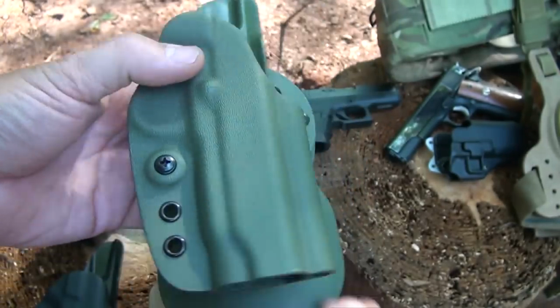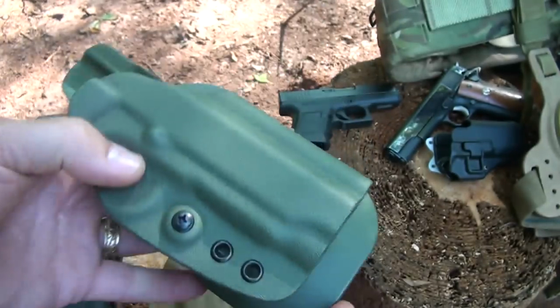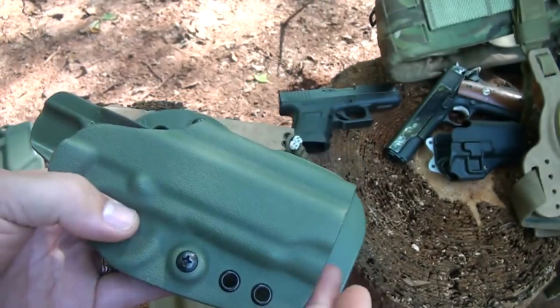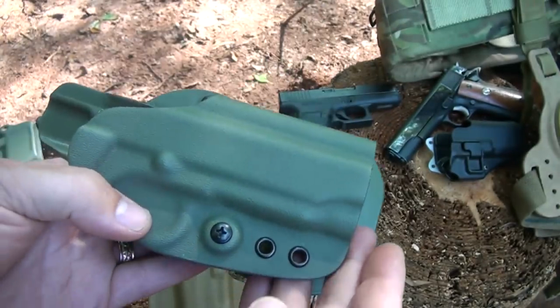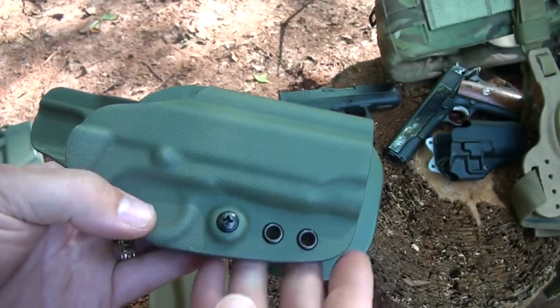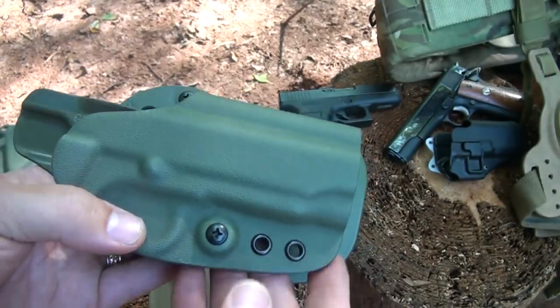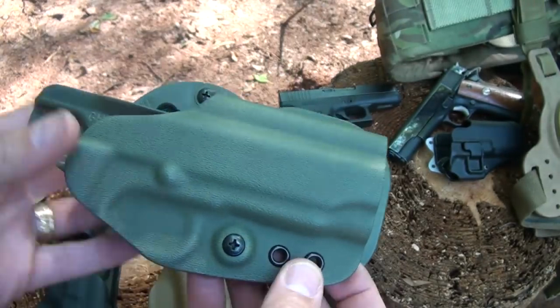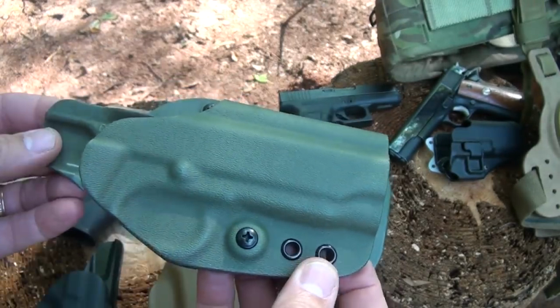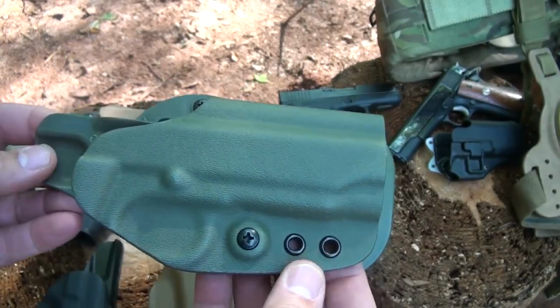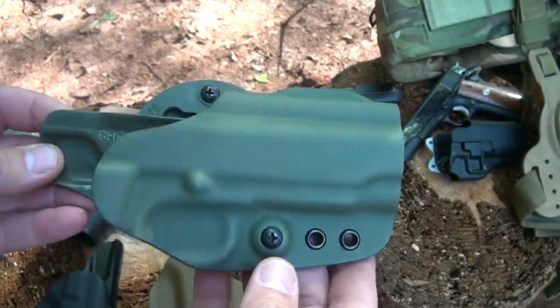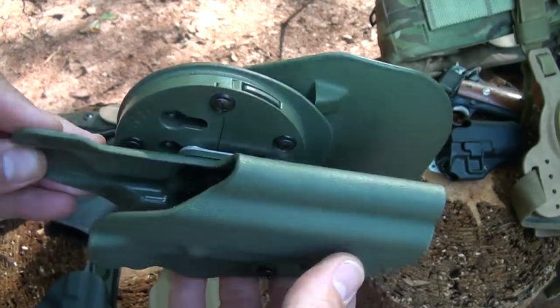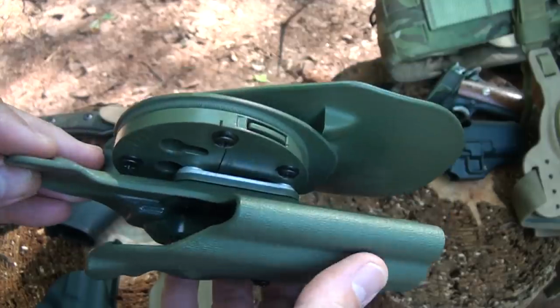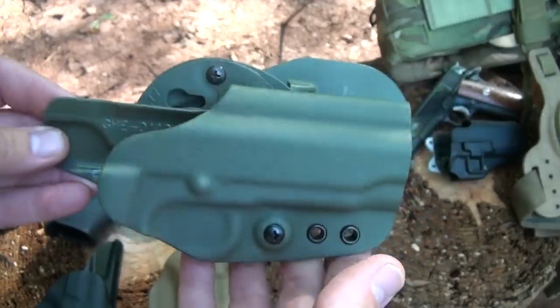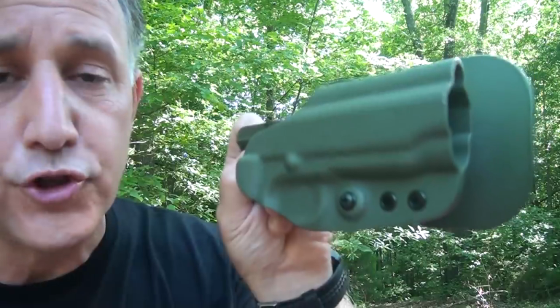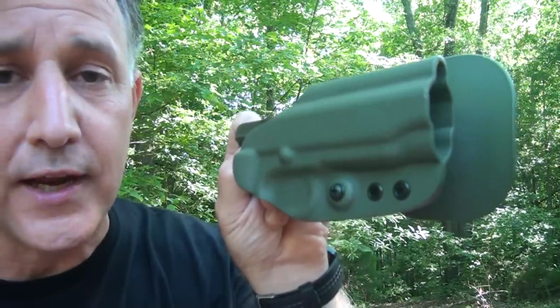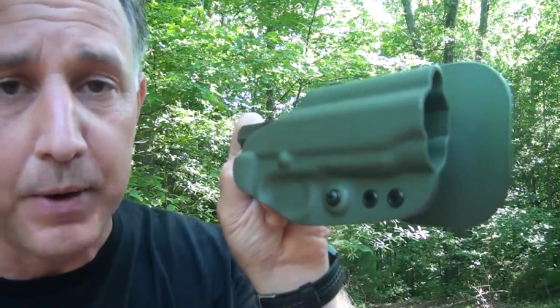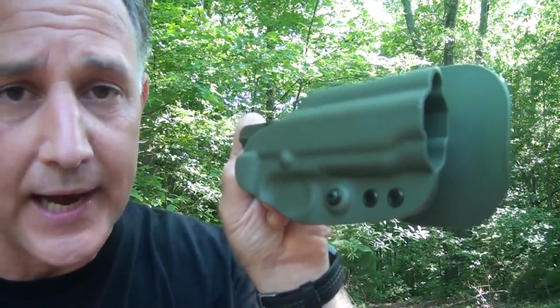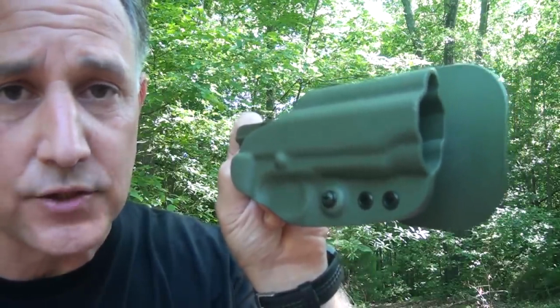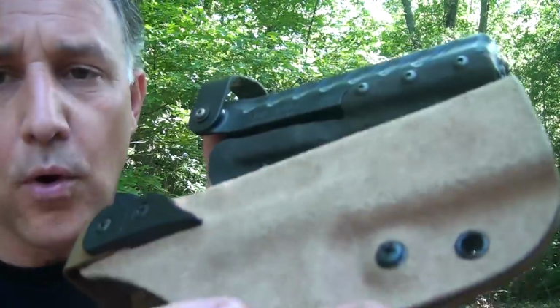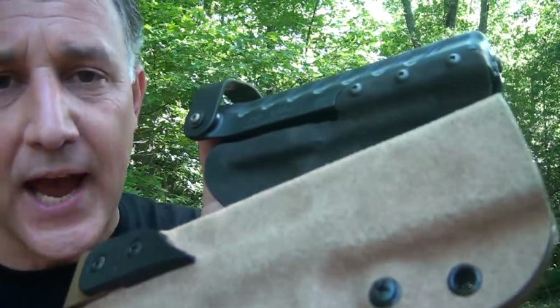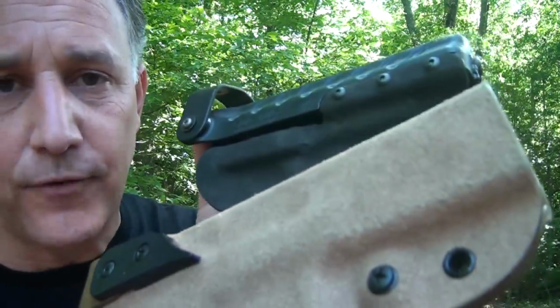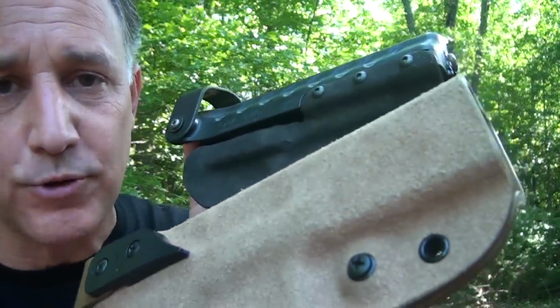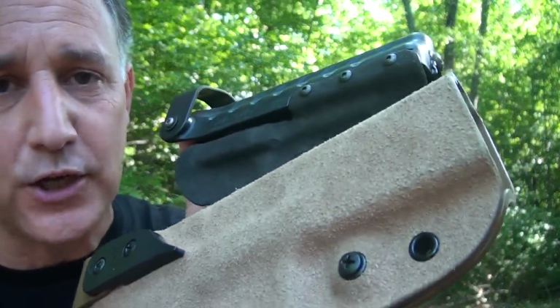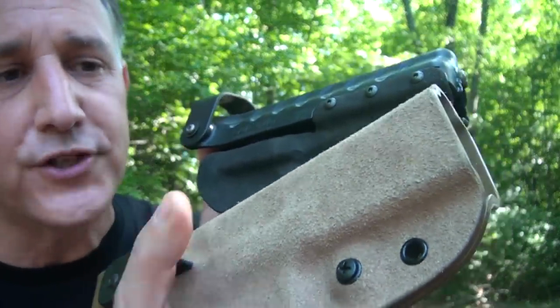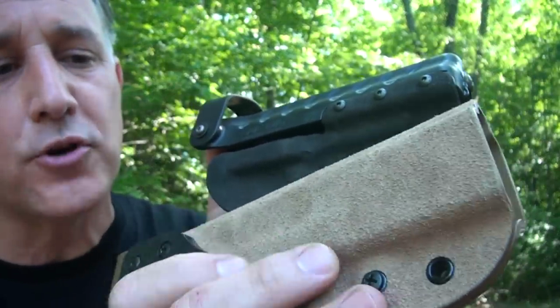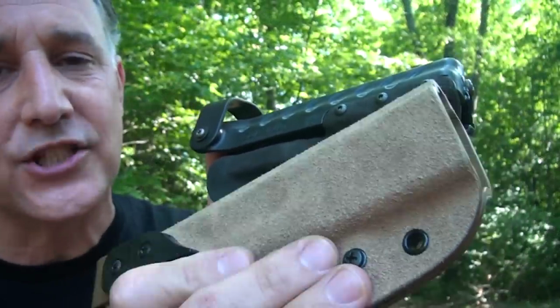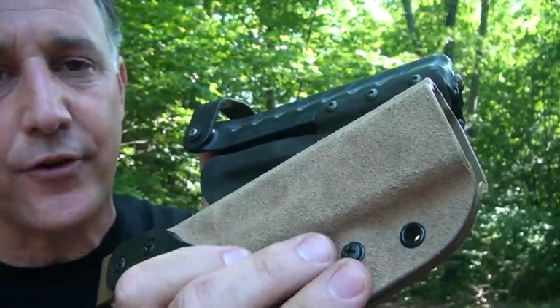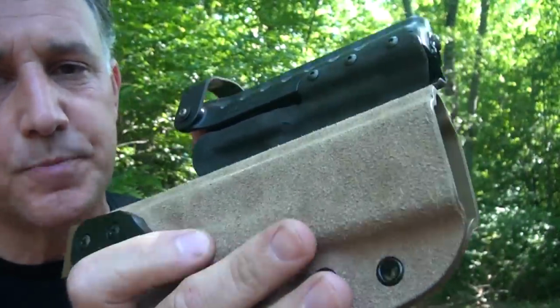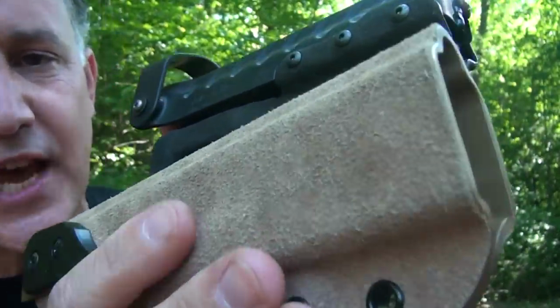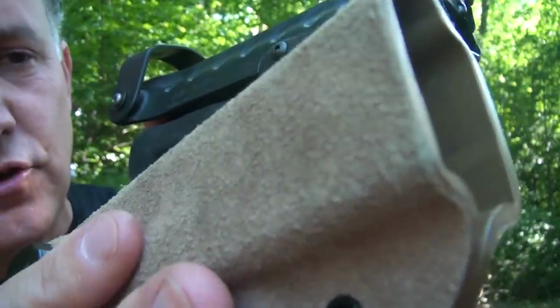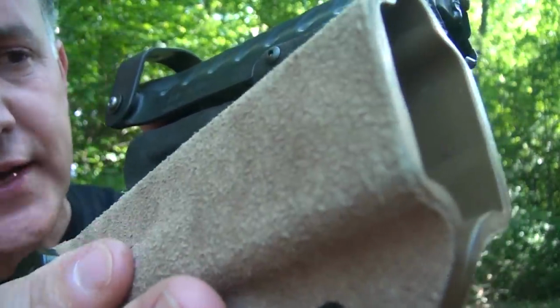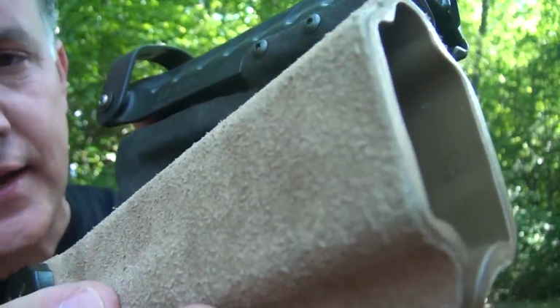Everything is well executed. I have never gotten anything from G-Code that wasn't just spot on. Of course you can get it in the plain Kydex or in the tactical fuzz, which is really cool — it's almost like leather, just puts a texture on the Kydex.